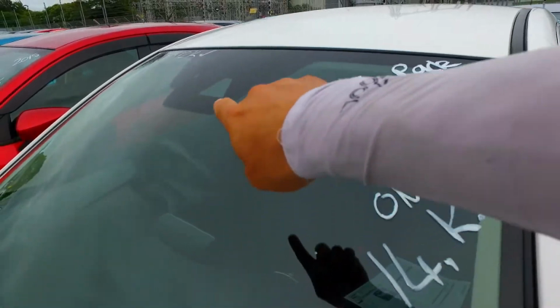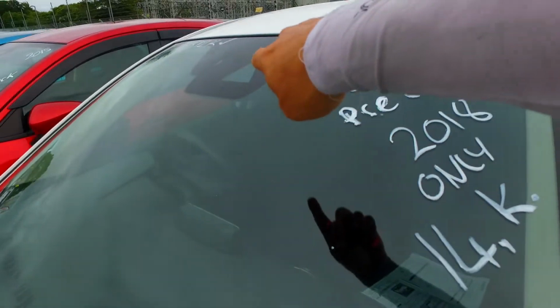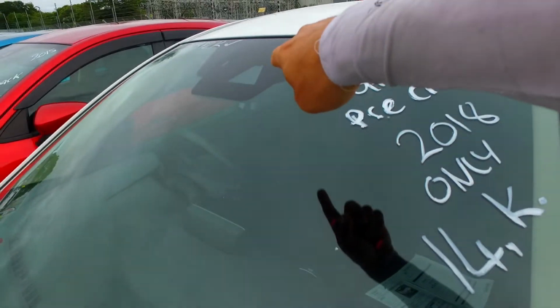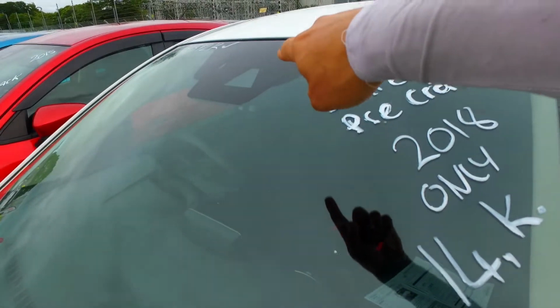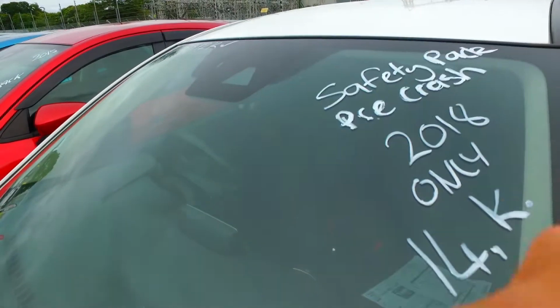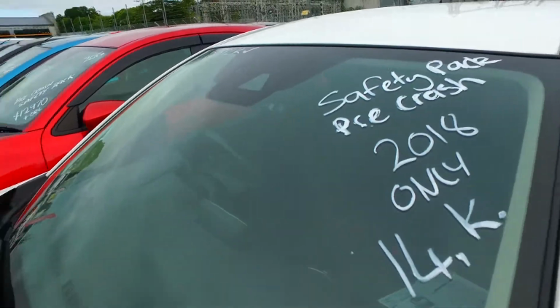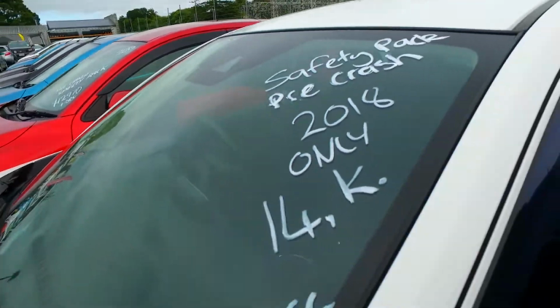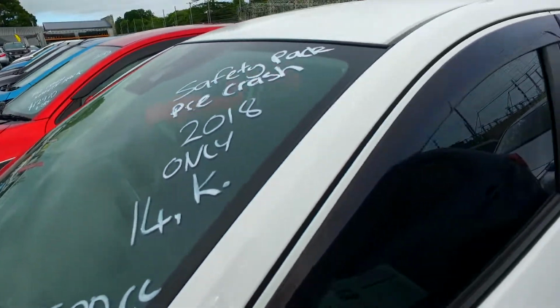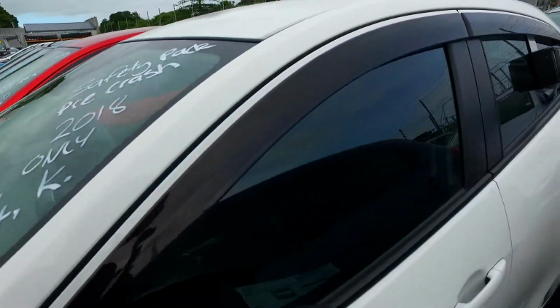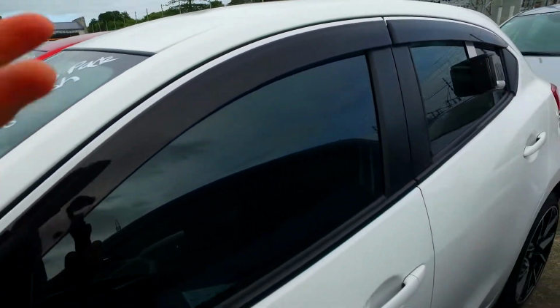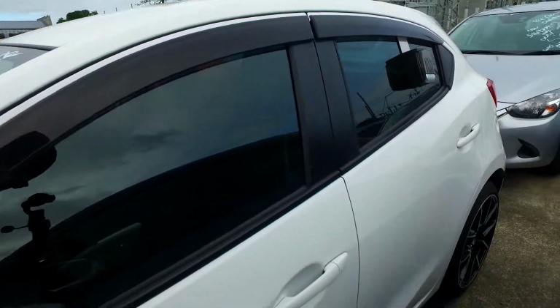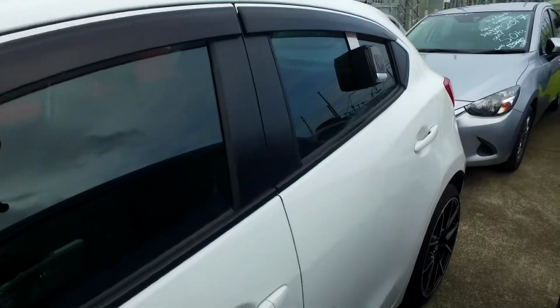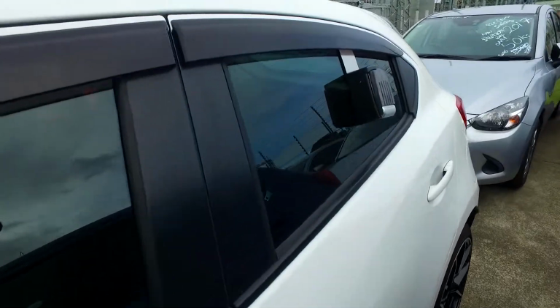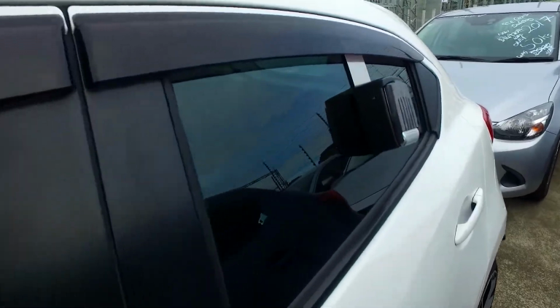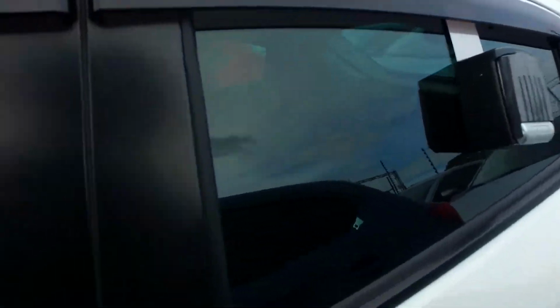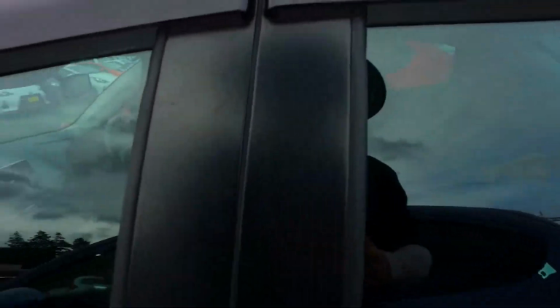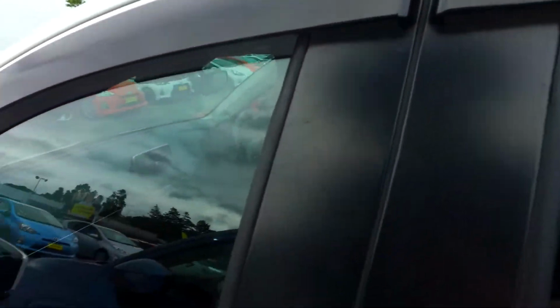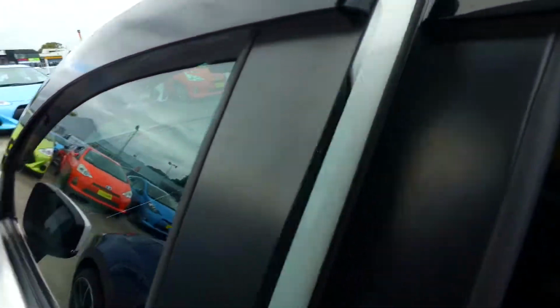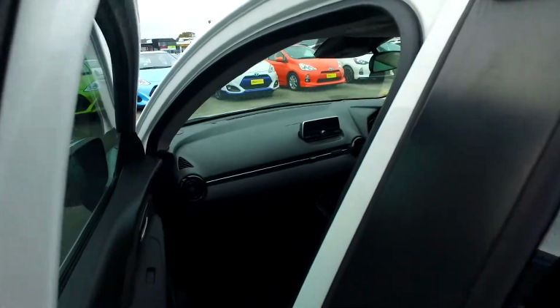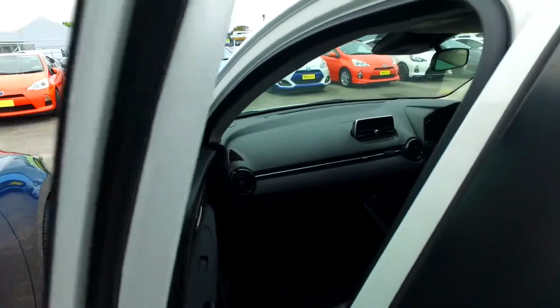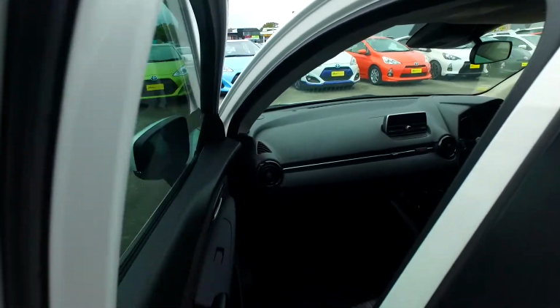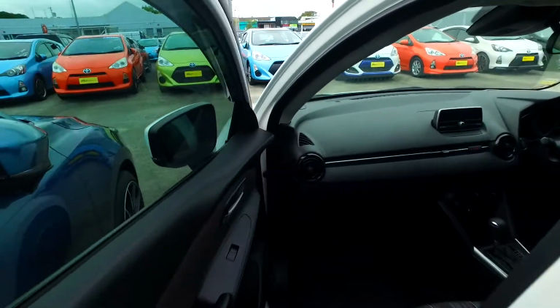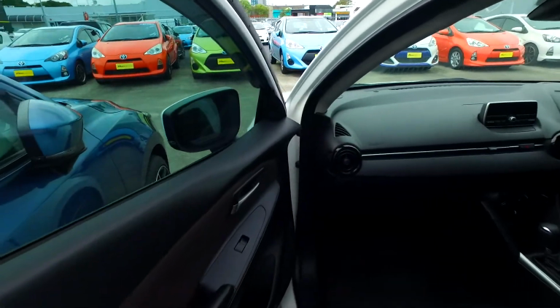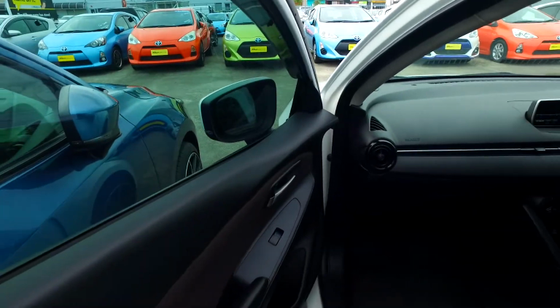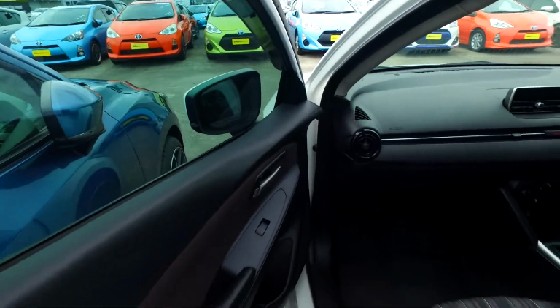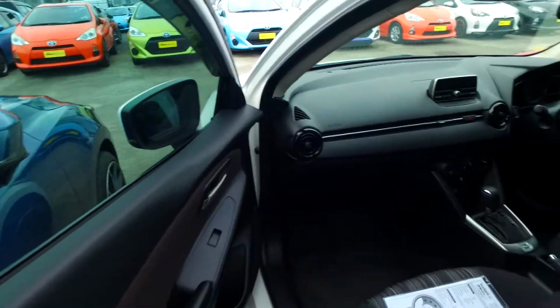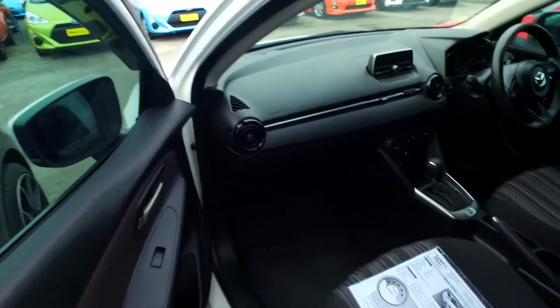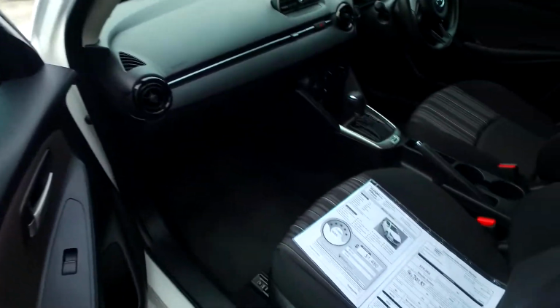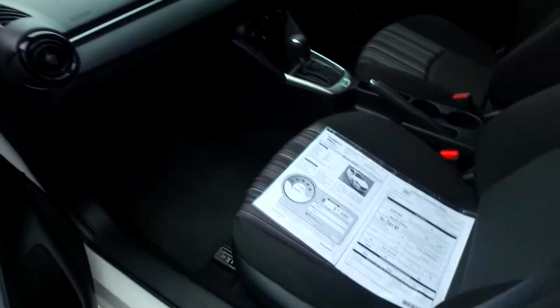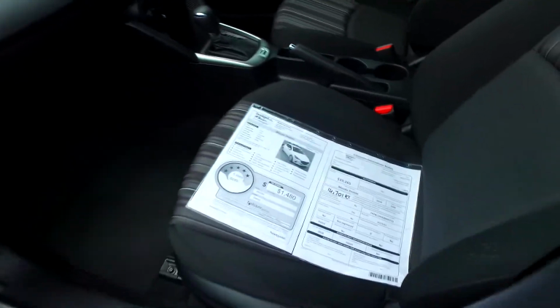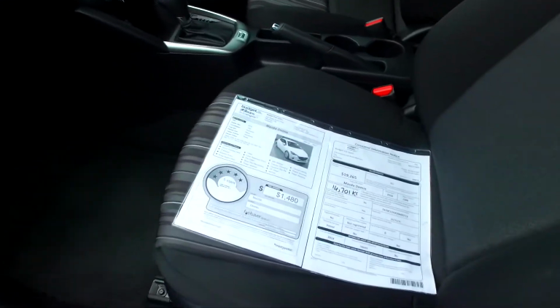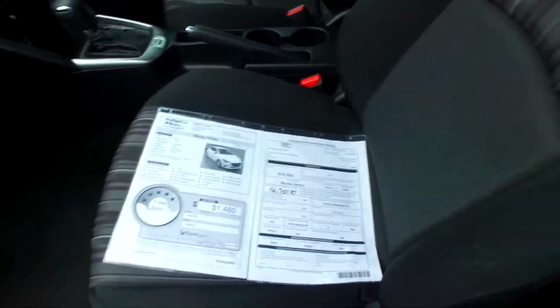See all those gizmos up there next to the rear vision mirror? Lane departure assist, warning, pre-crash — it's got everything there. Safety wise this vehicle is awesome and has a 5 out of 6 fuel star economy rating.